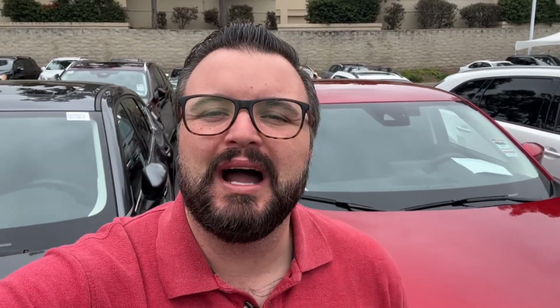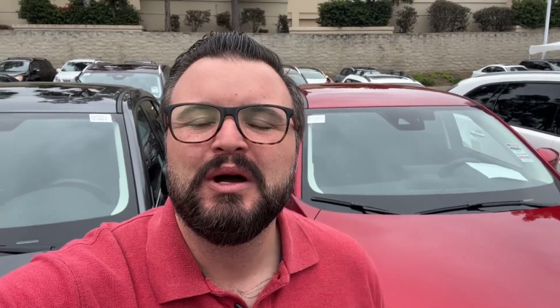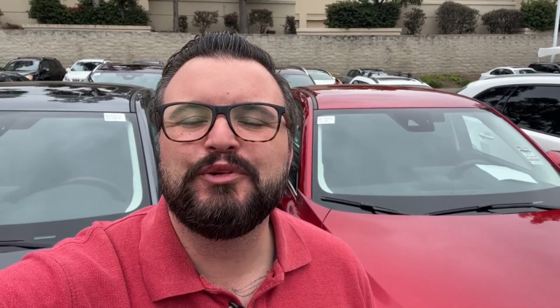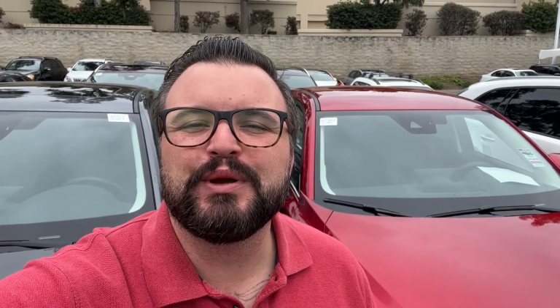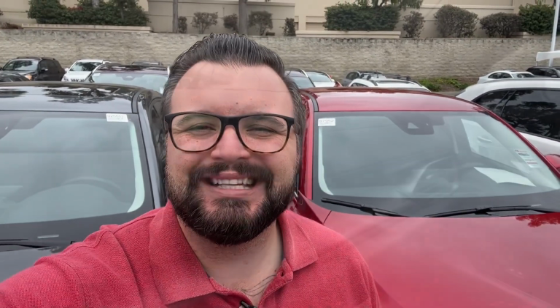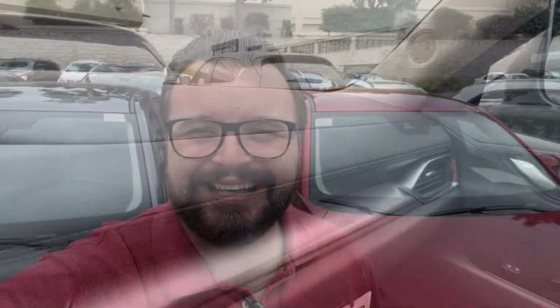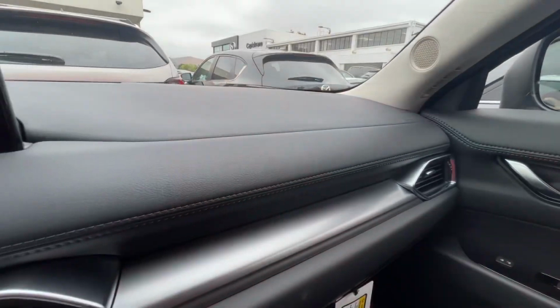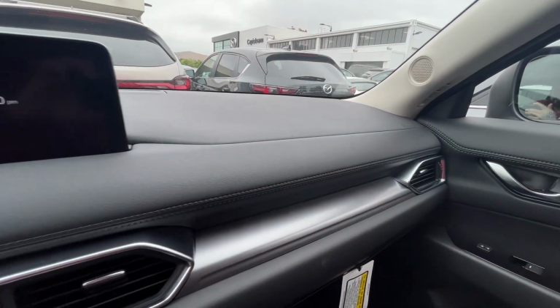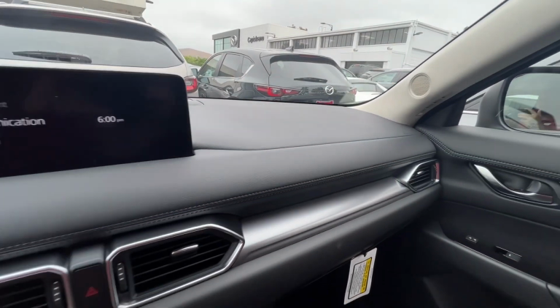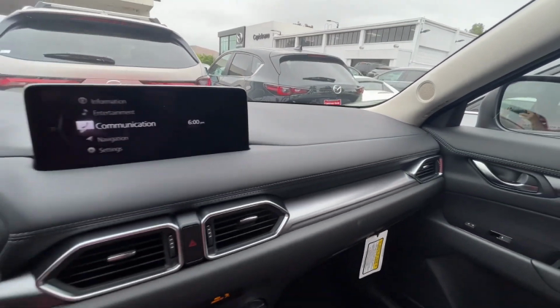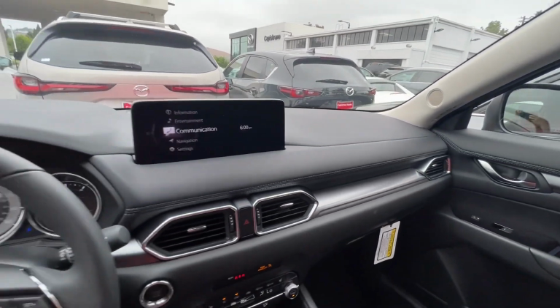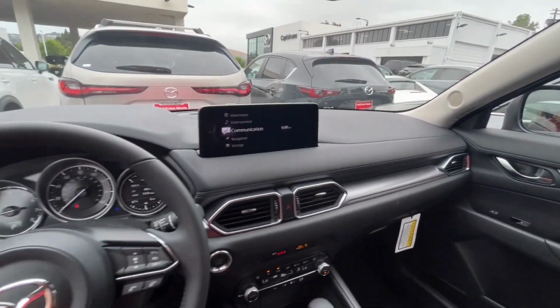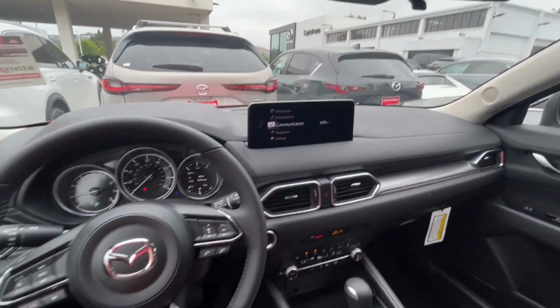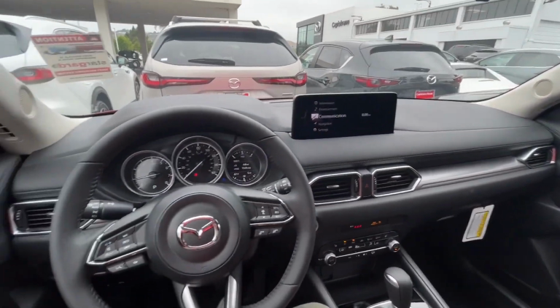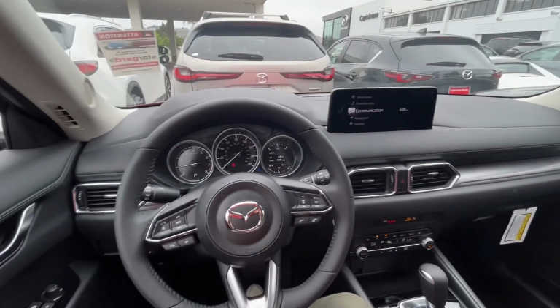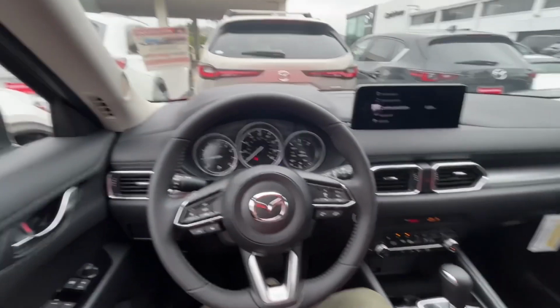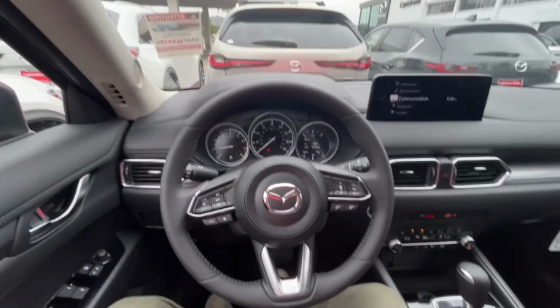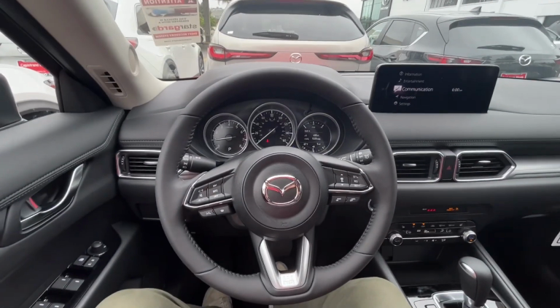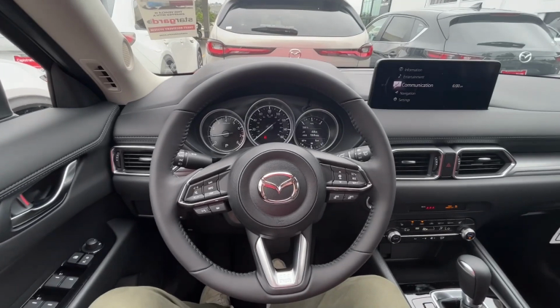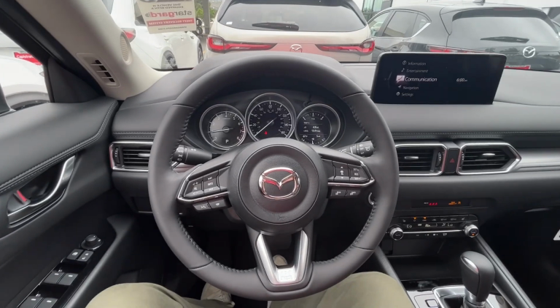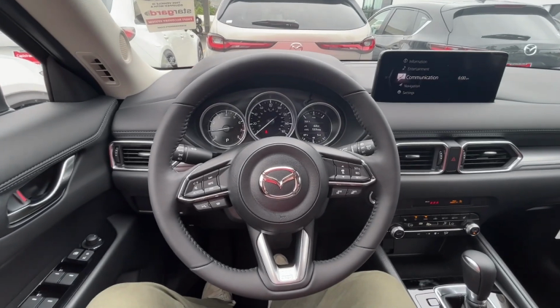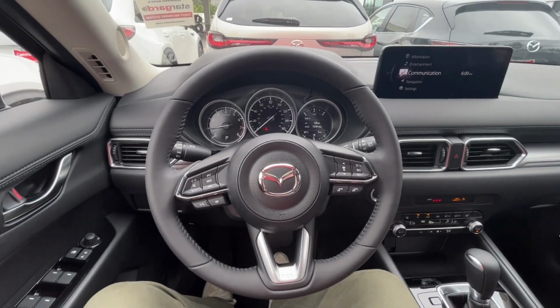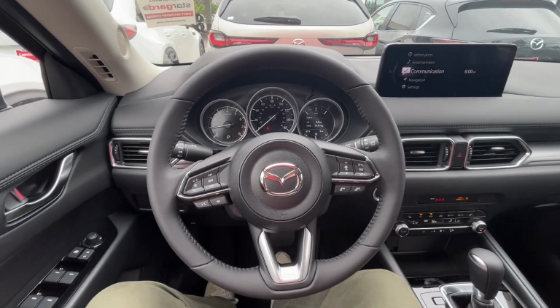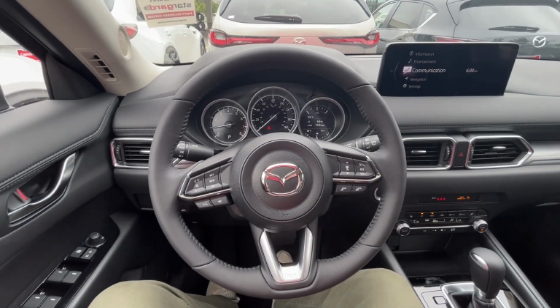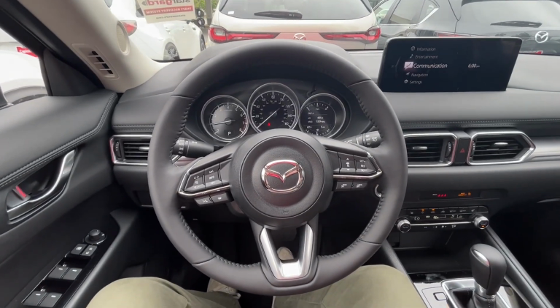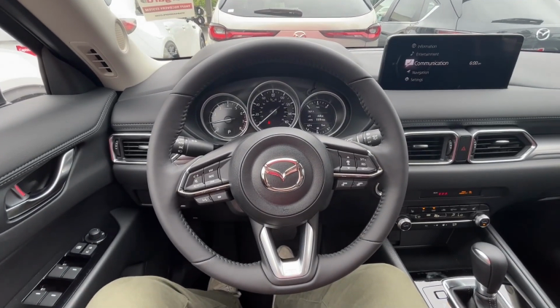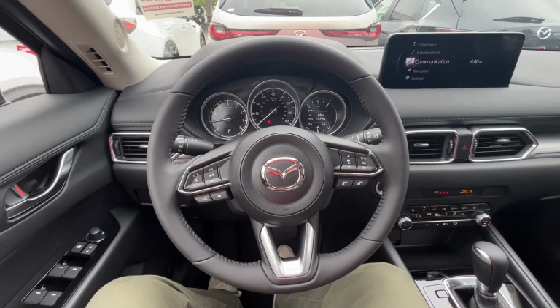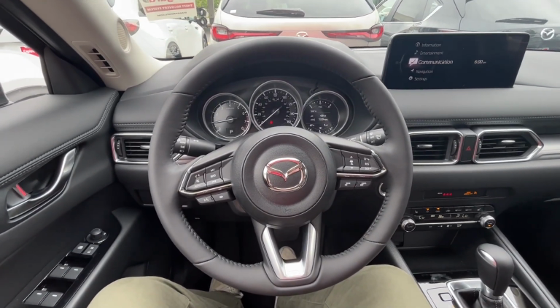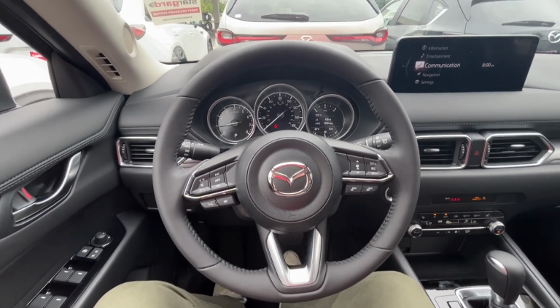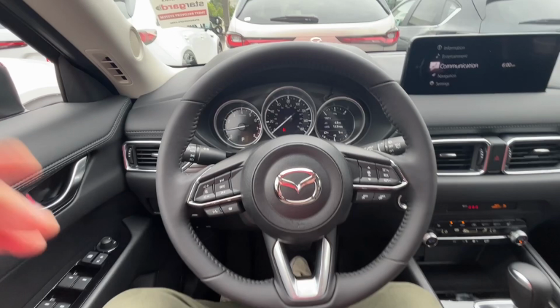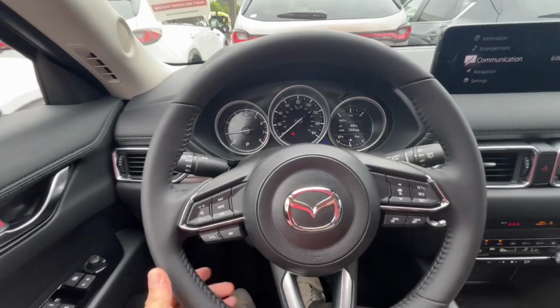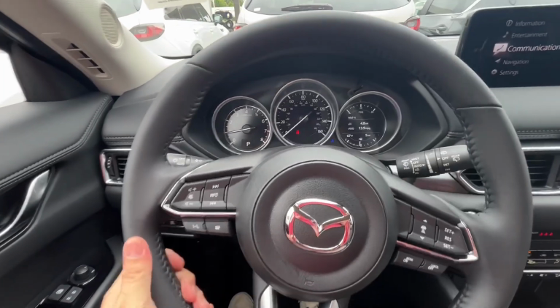I want to give you a quick preview of the inside. Here is a look at the interior of the CX-5 Select package — this is currently the lowest priced CX-5 that we have in stock.